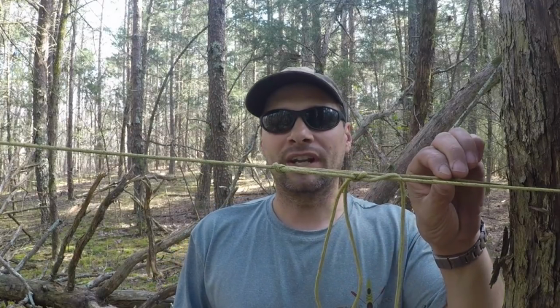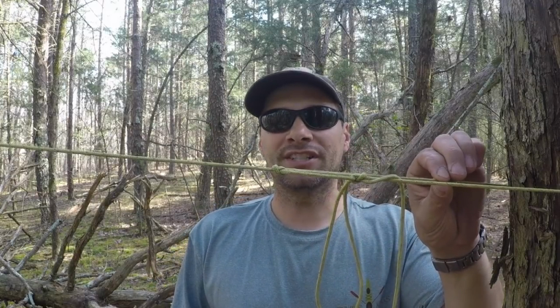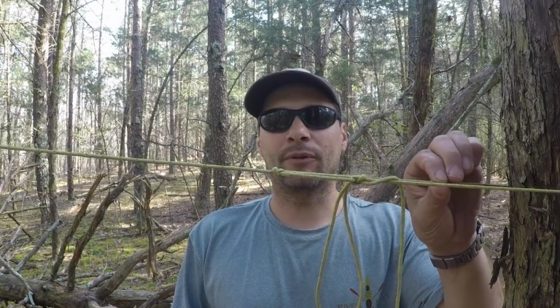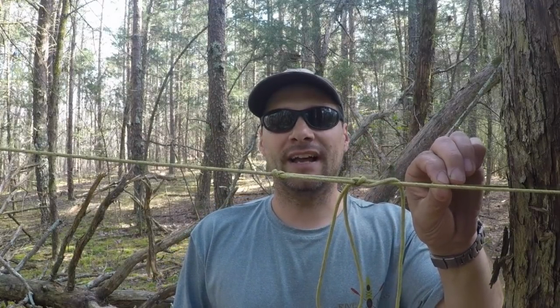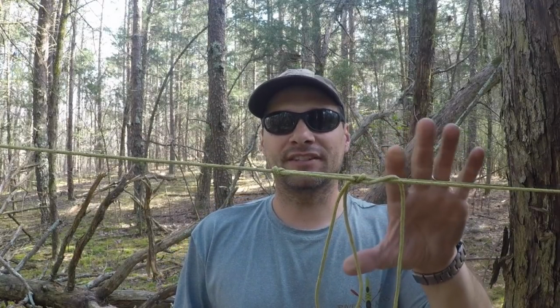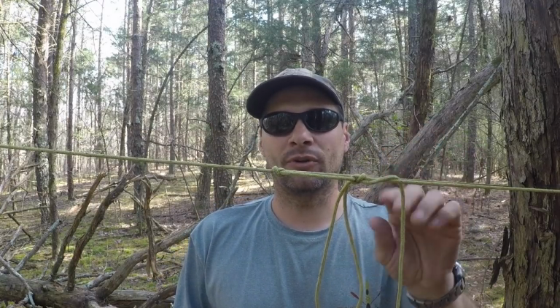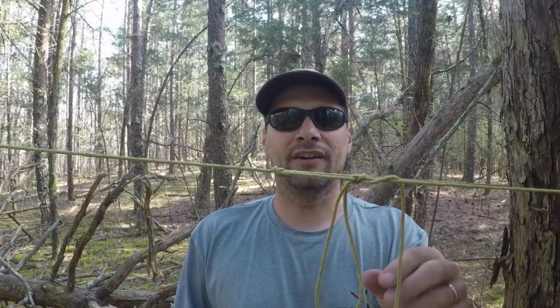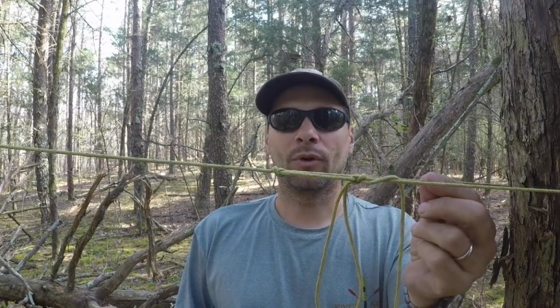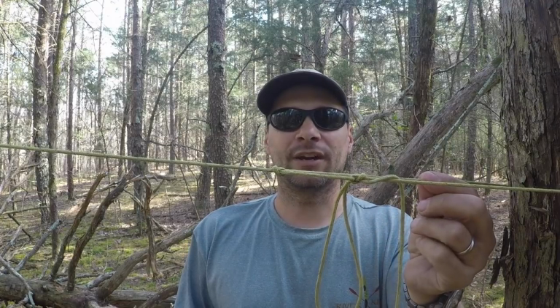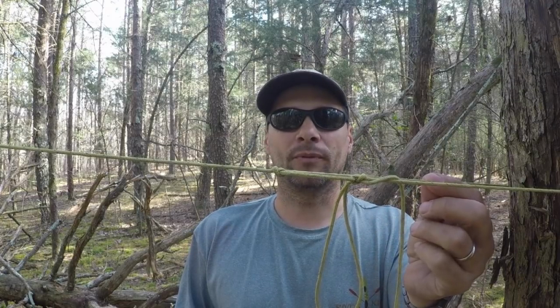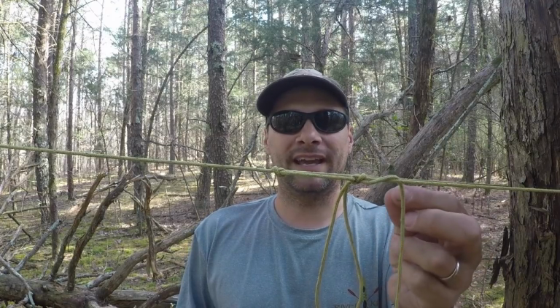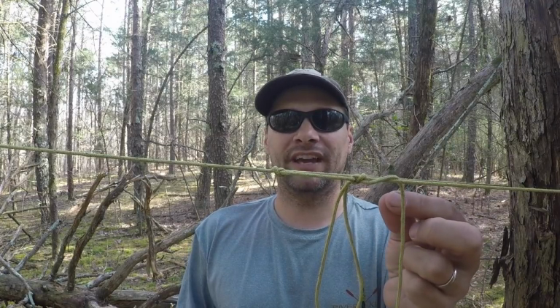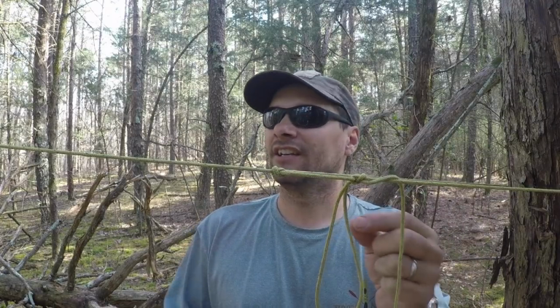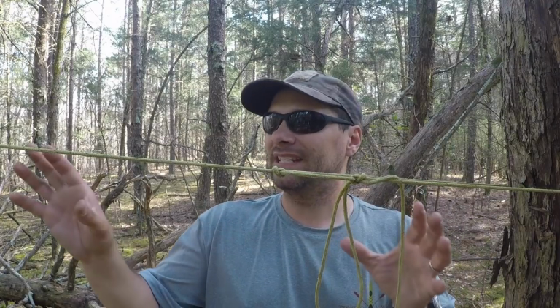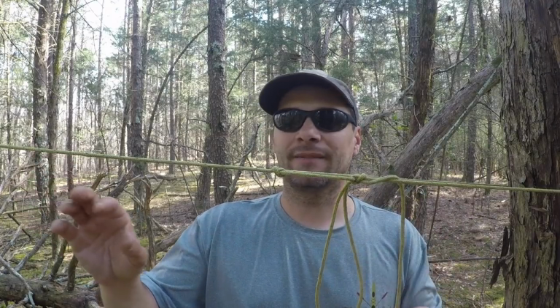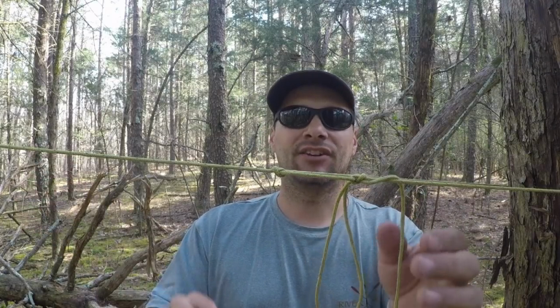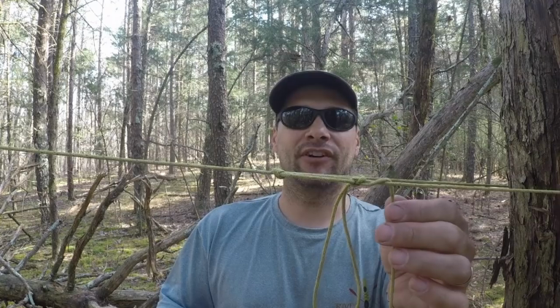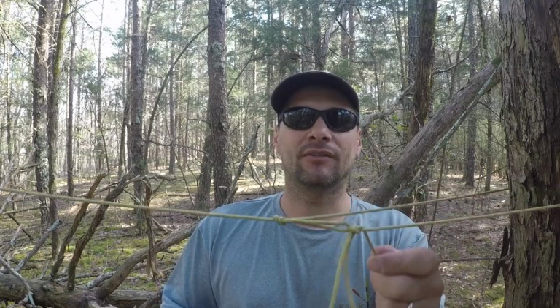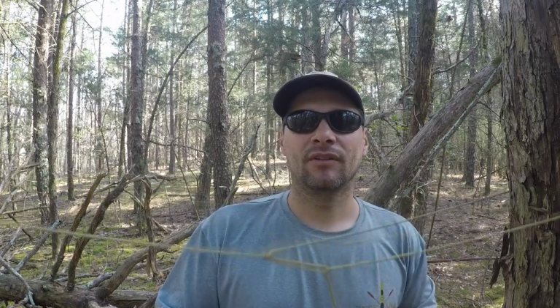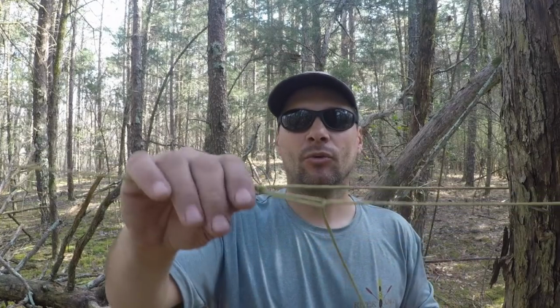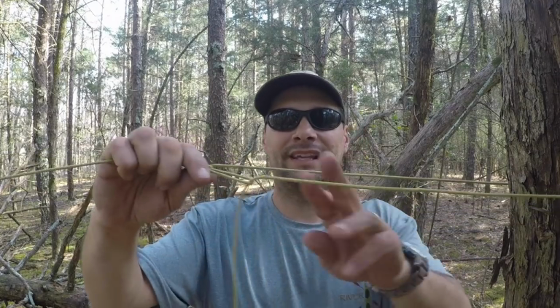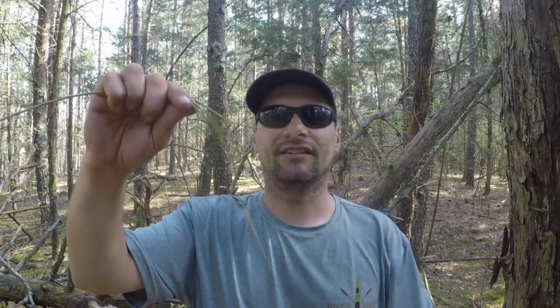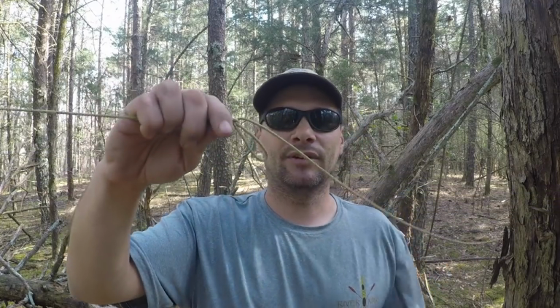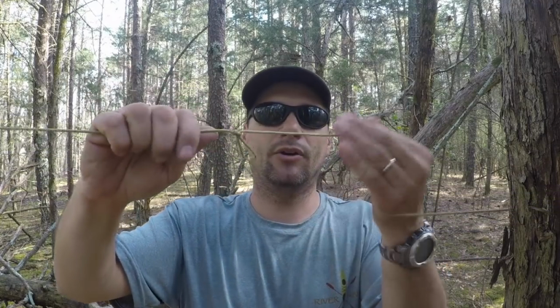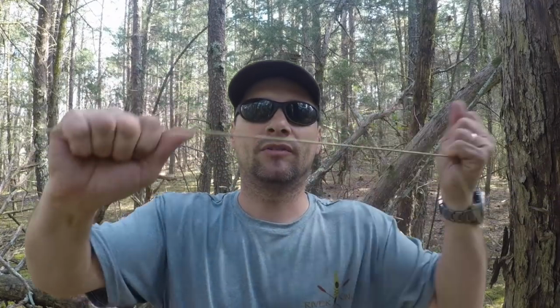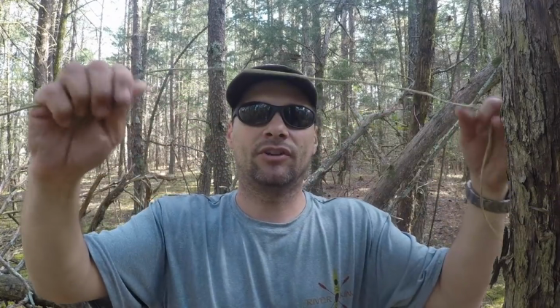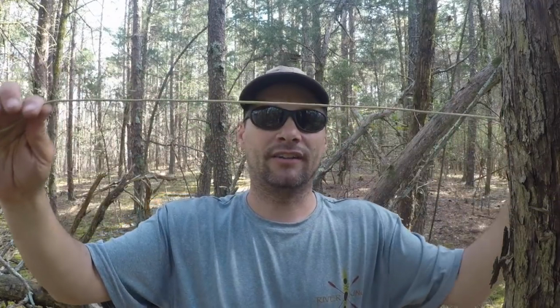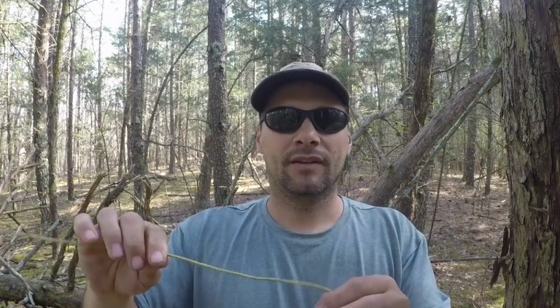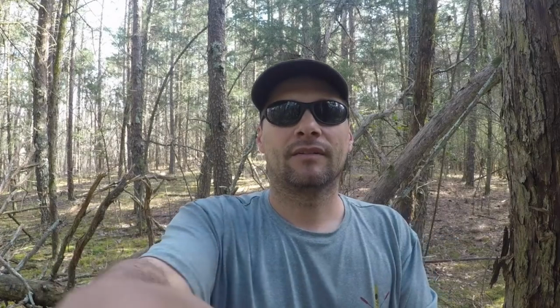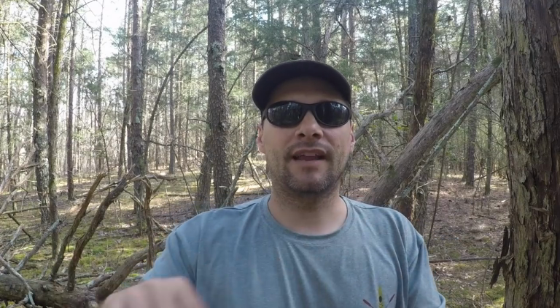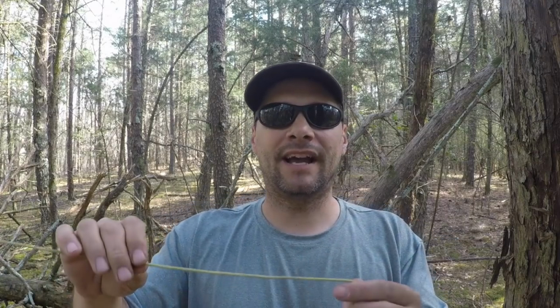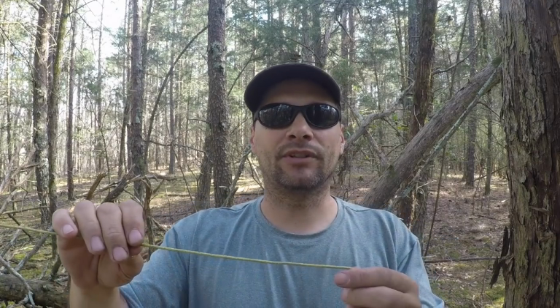I would not trust this knot with my life - that's not what we're doing here. We're tensioning a rope with mechanical advantage to be tight and to have quick release when you want to go. Now I'm going to tie it in real time.